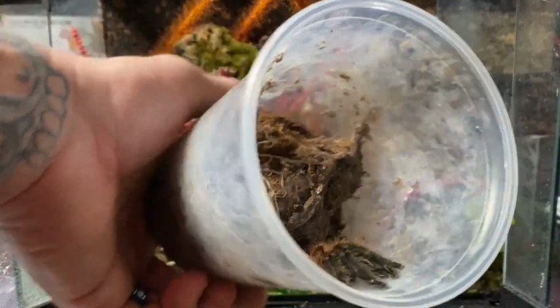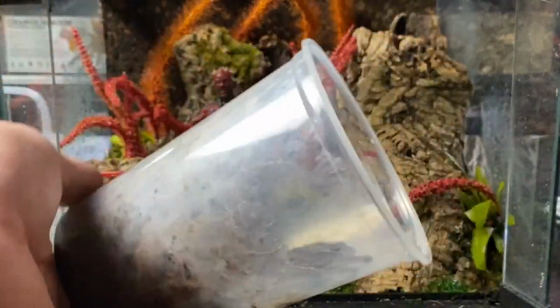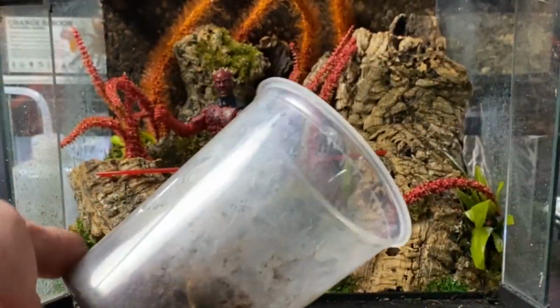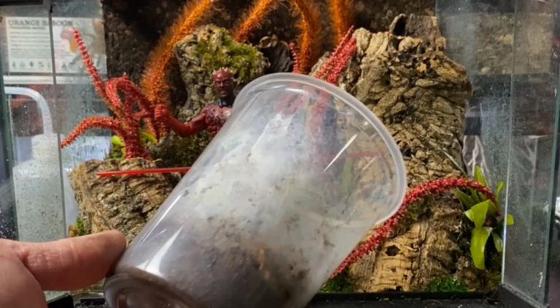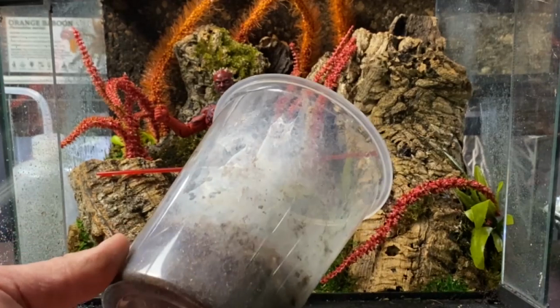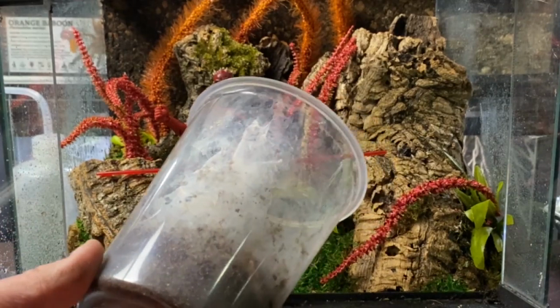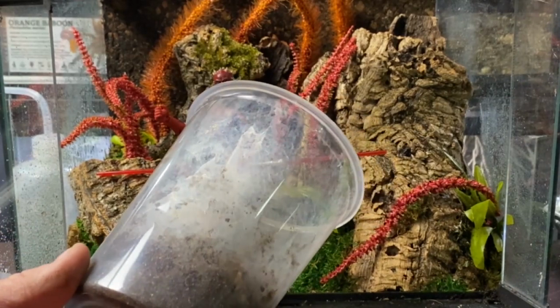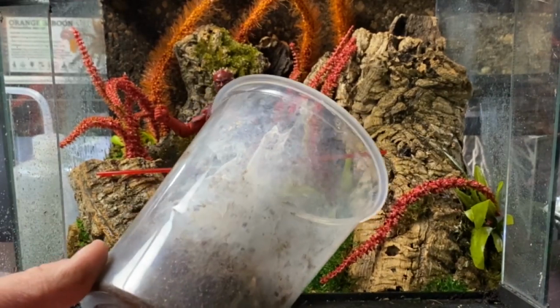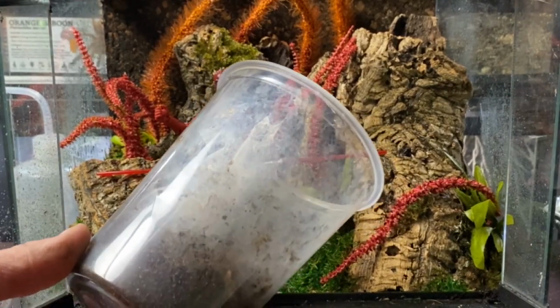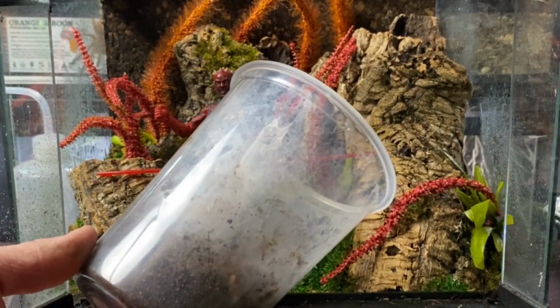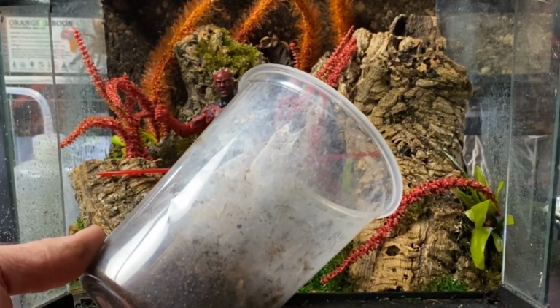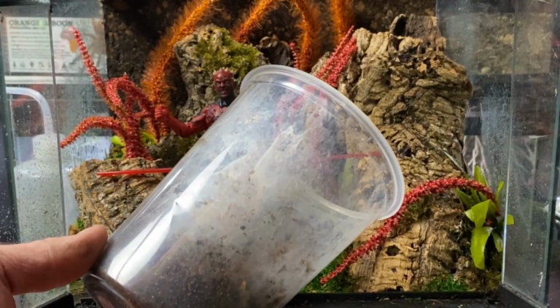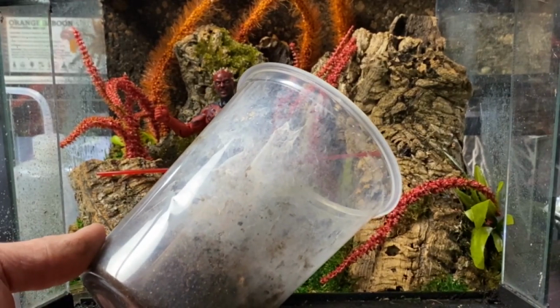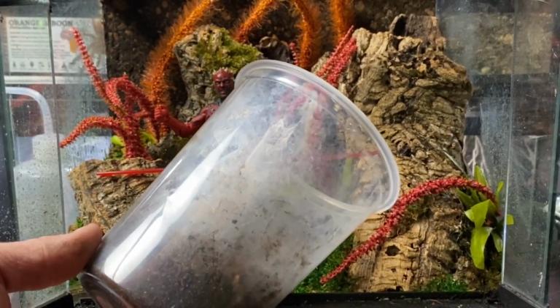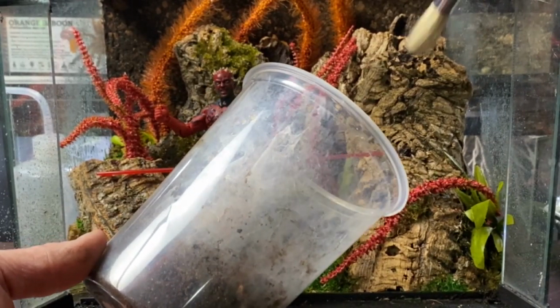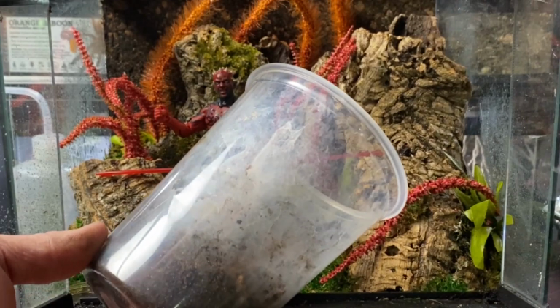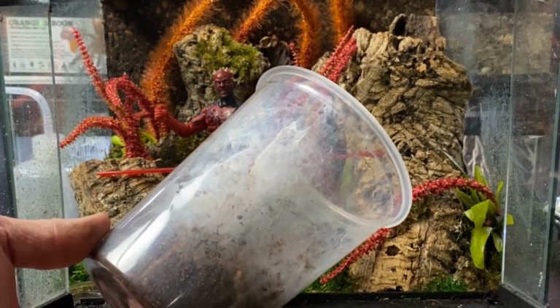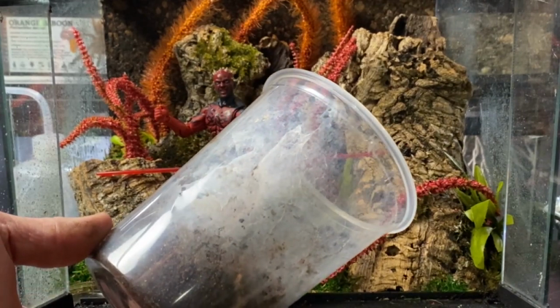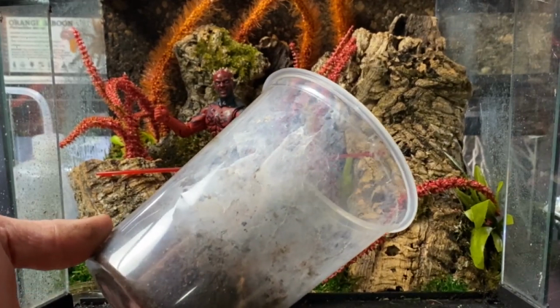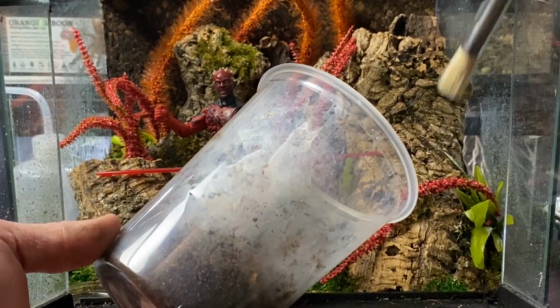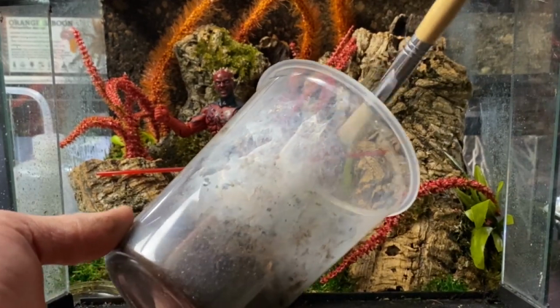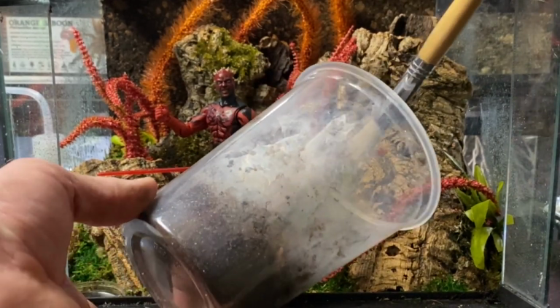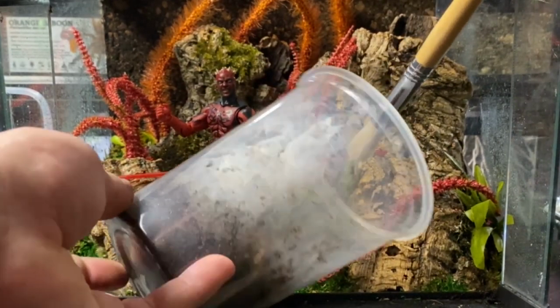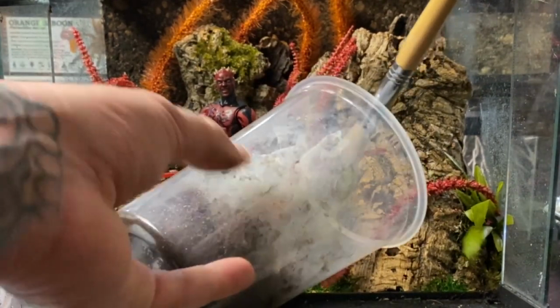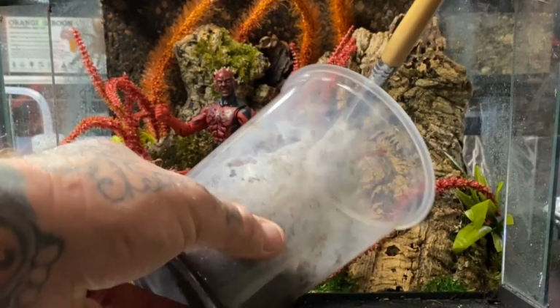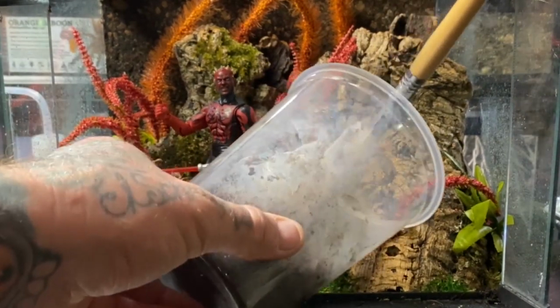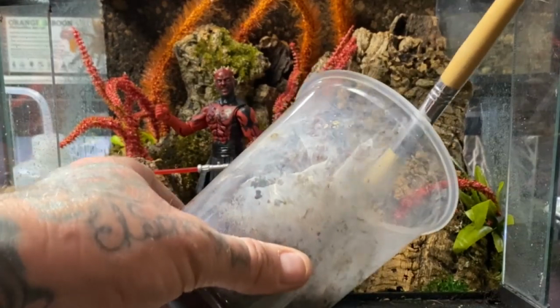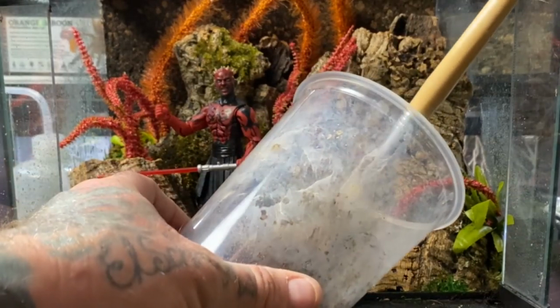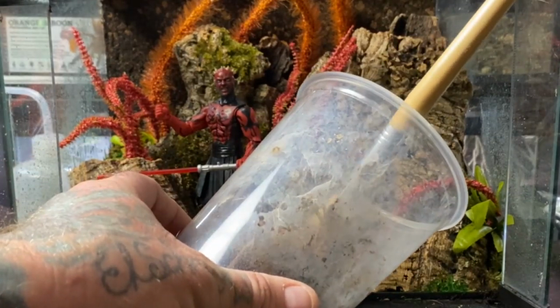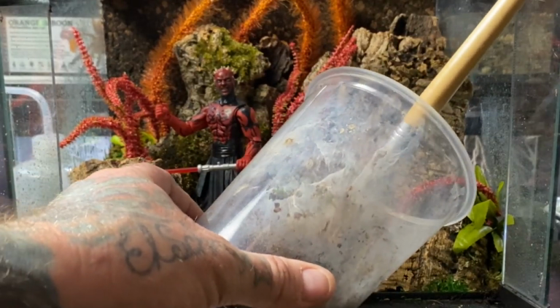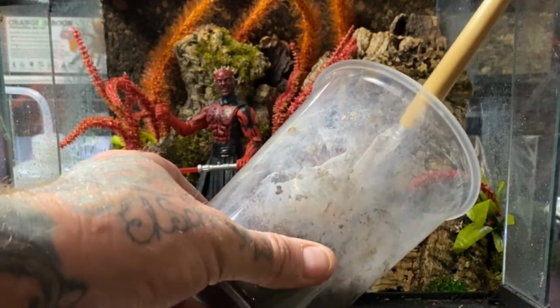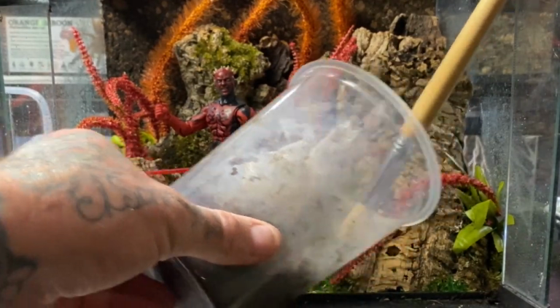The males and females are sexually dimorphic — easy to tell apart. This is a mature female. I've put the lid back up and we're going to see if we can get her to walk on into the new enclosure.